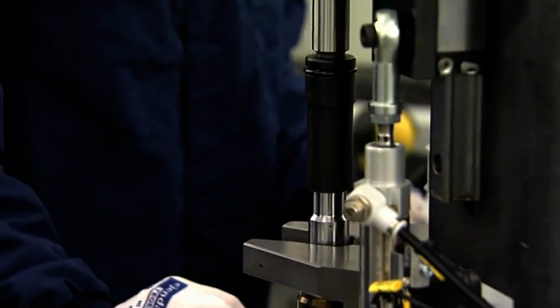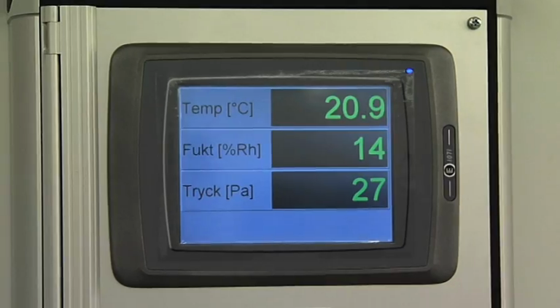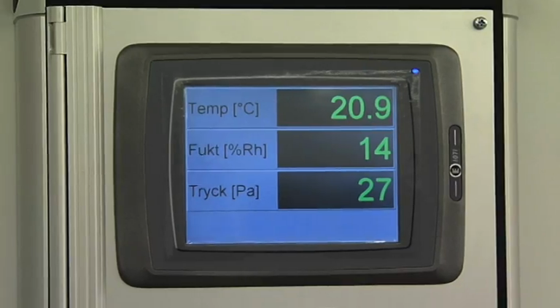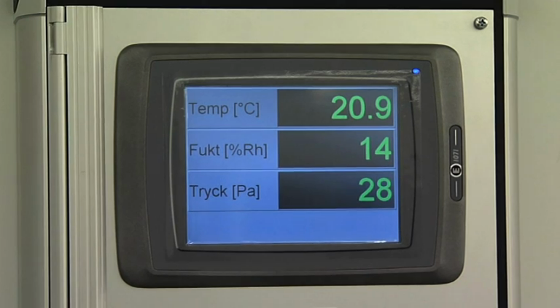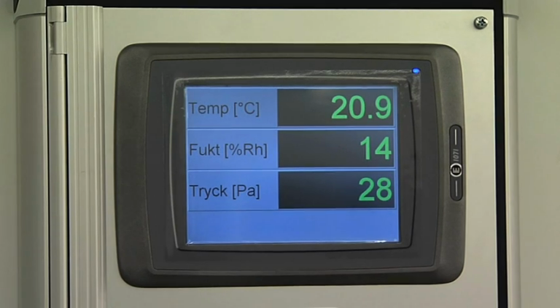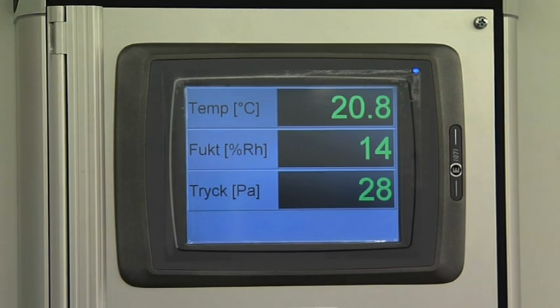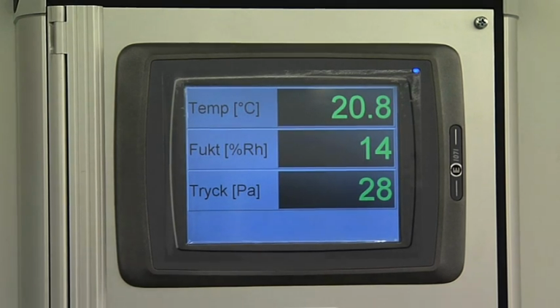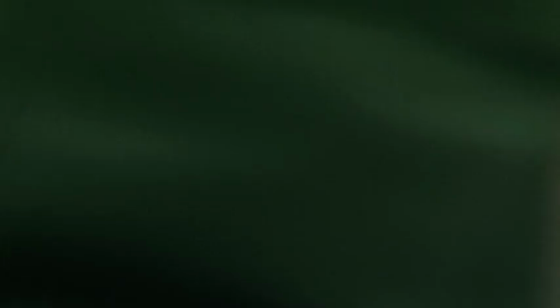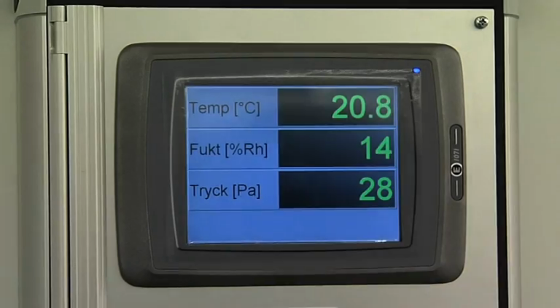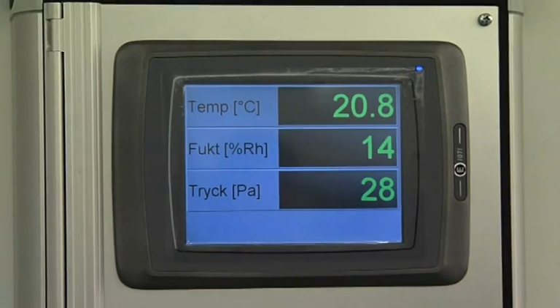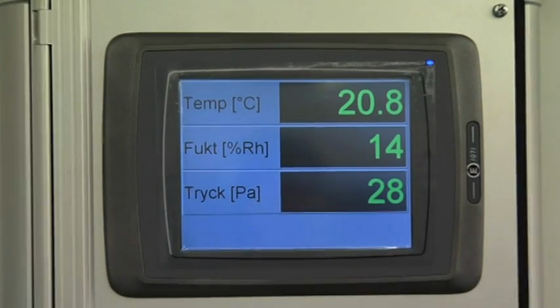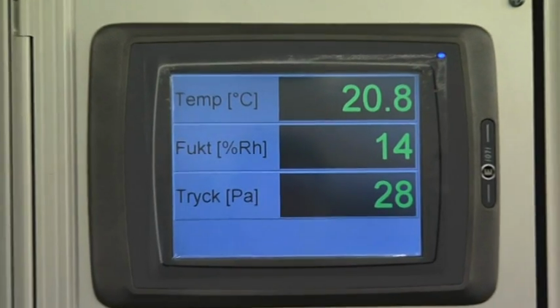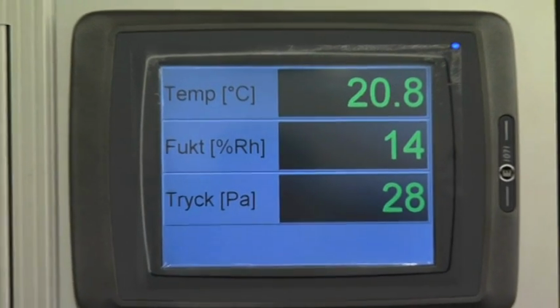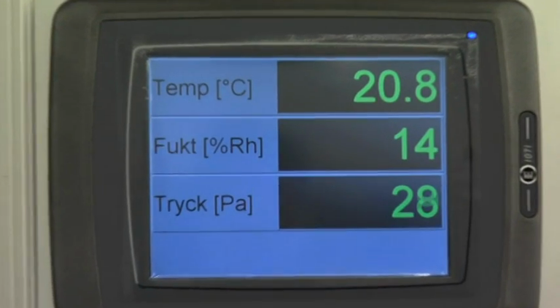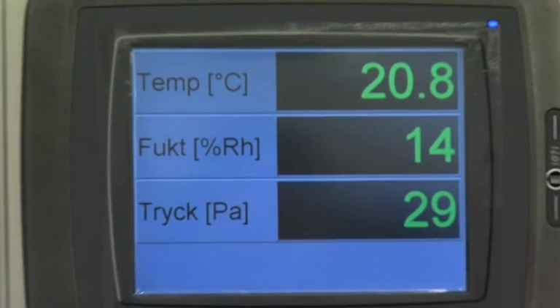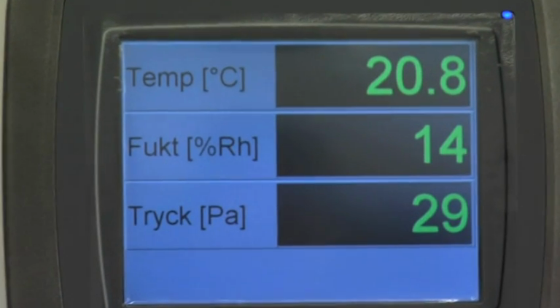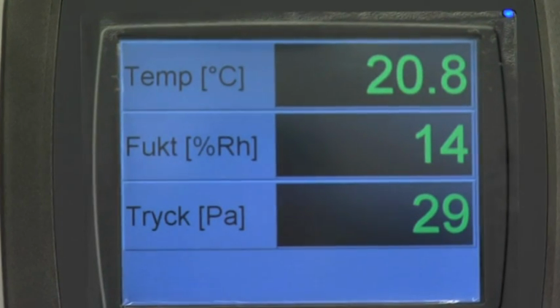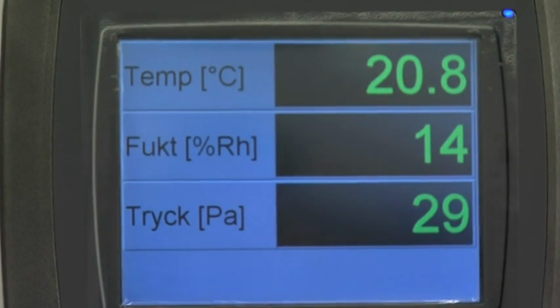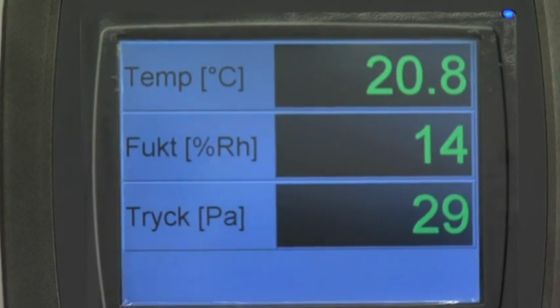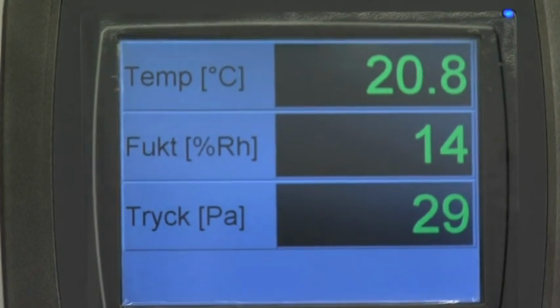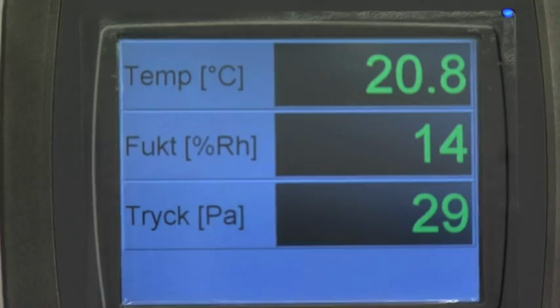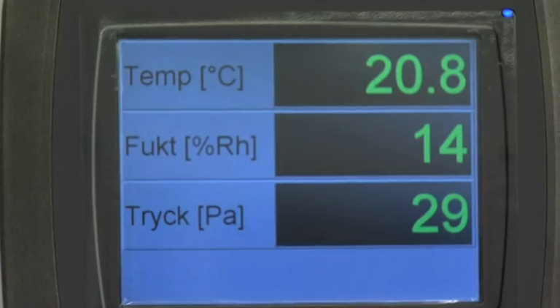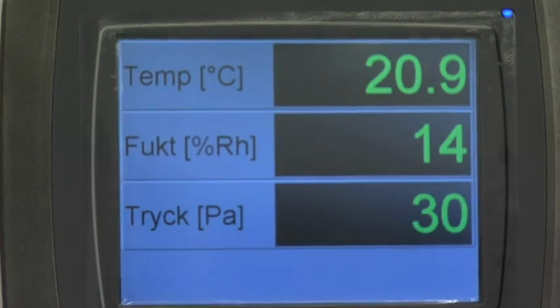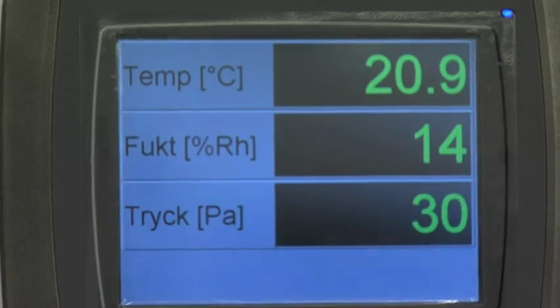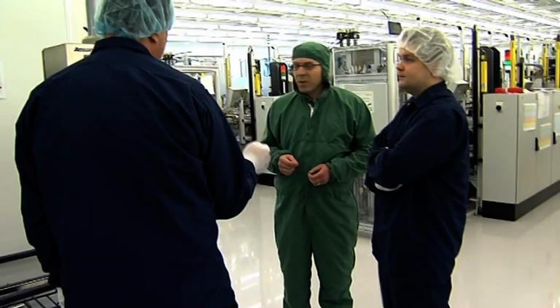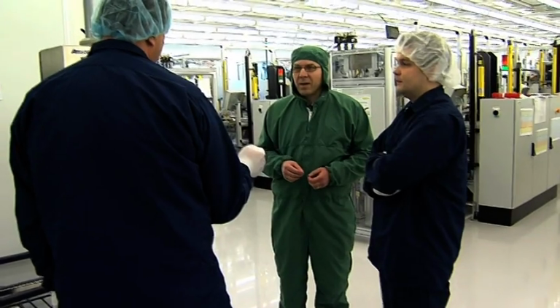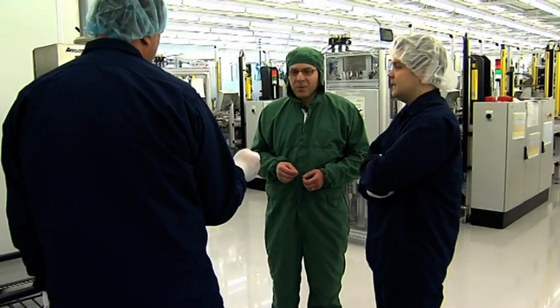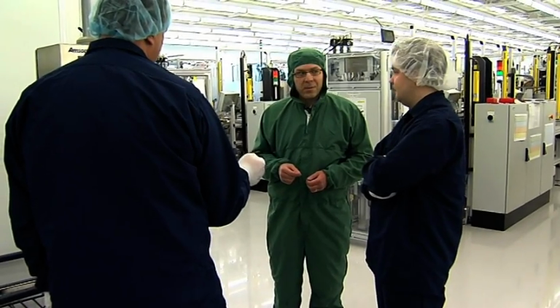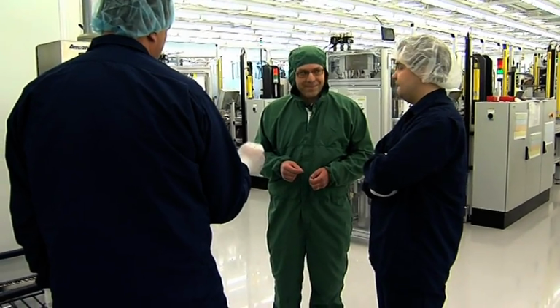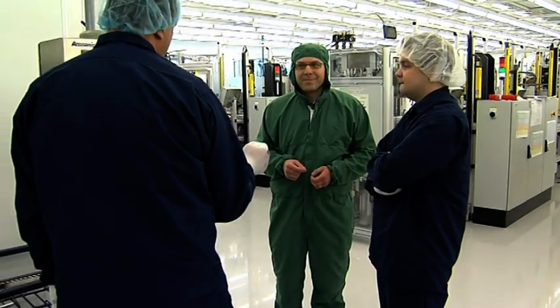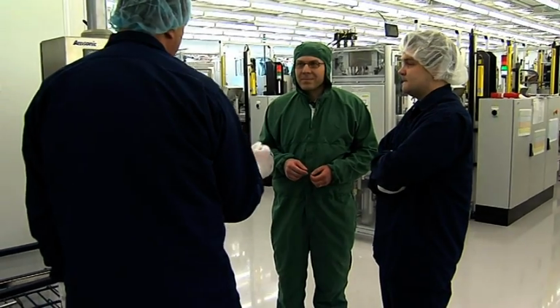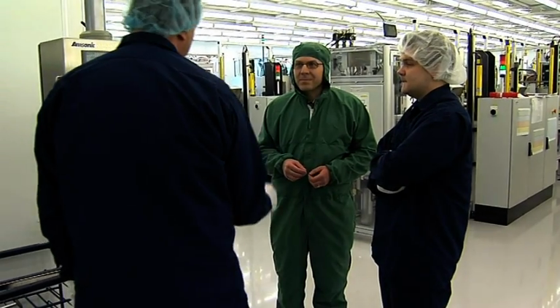We also control the humidity and the temperature like in a medical lab to ensure that the conditions are constant and that we can measure to very close tolerances.